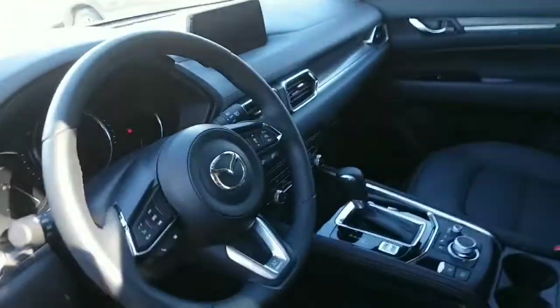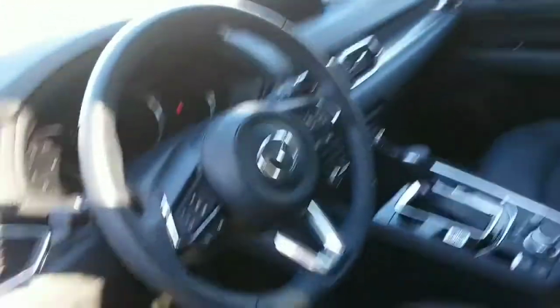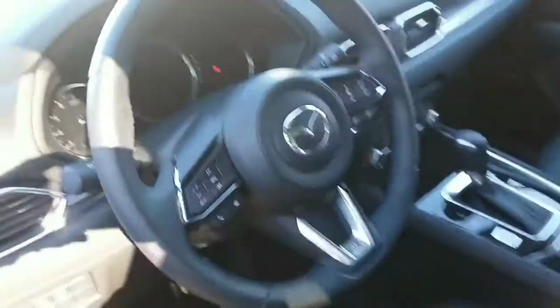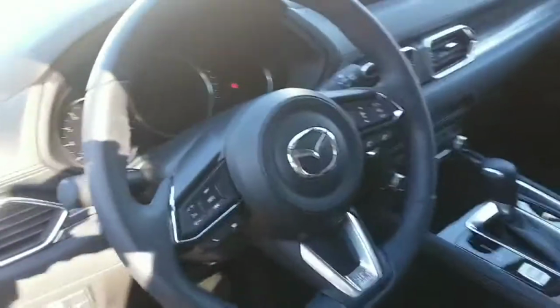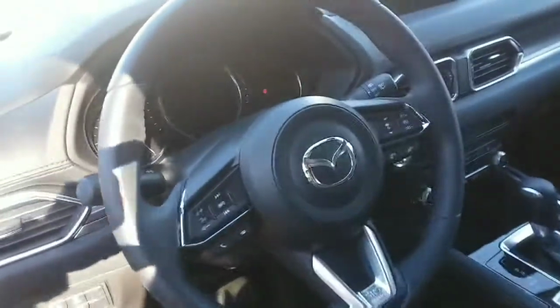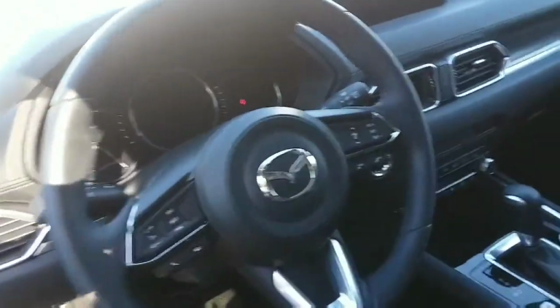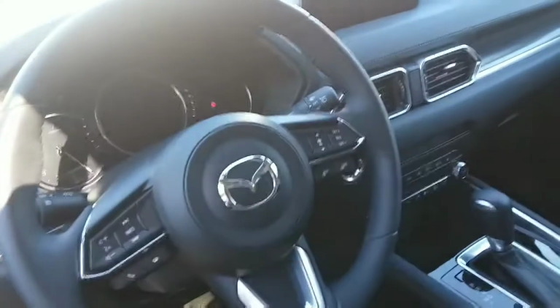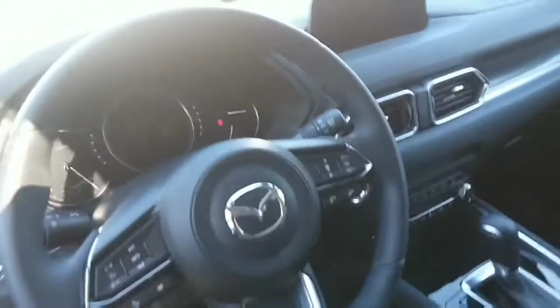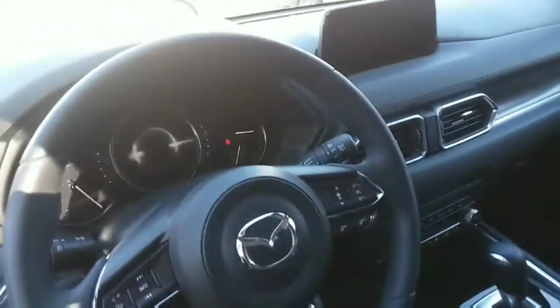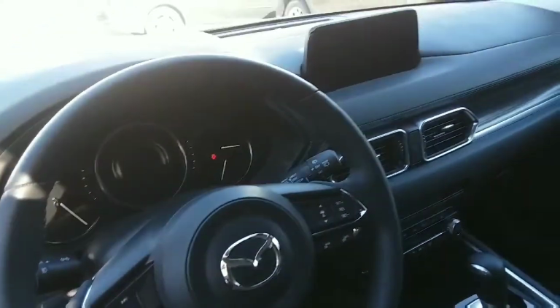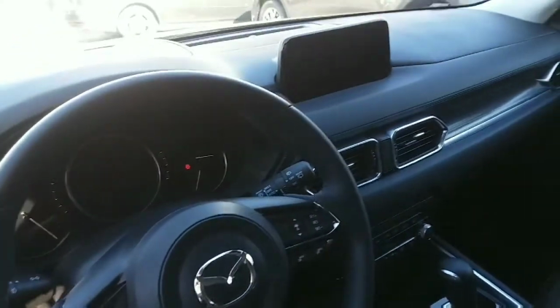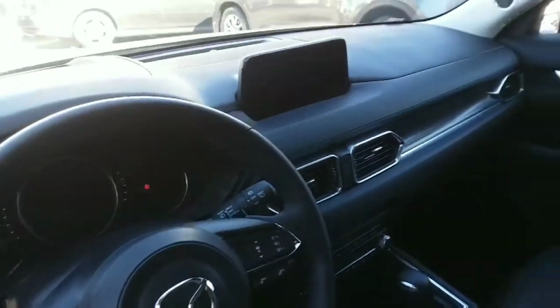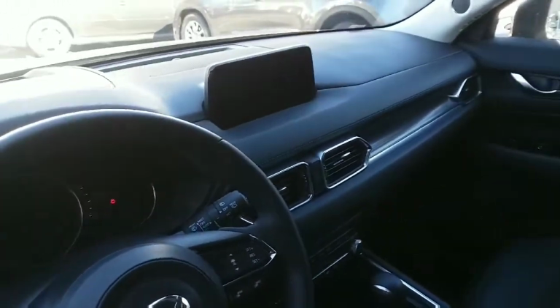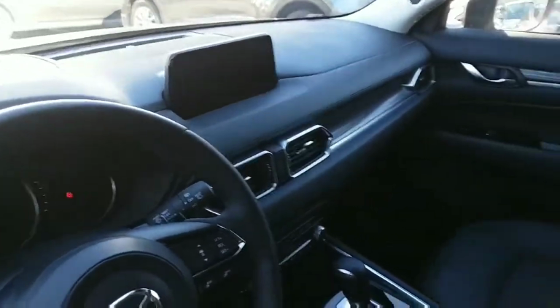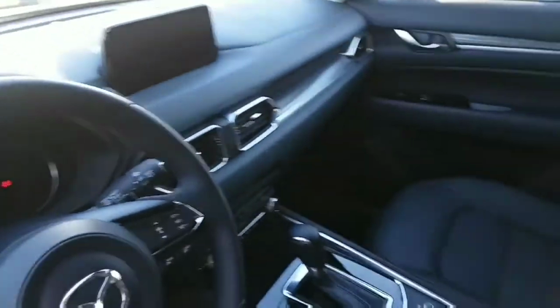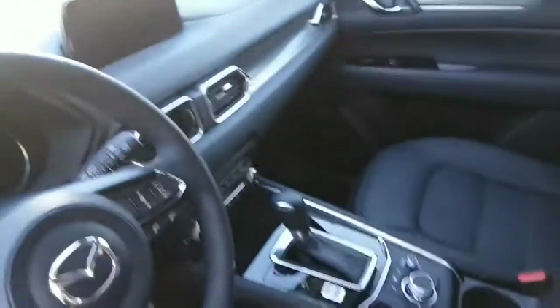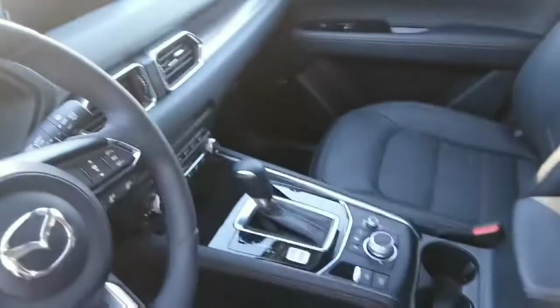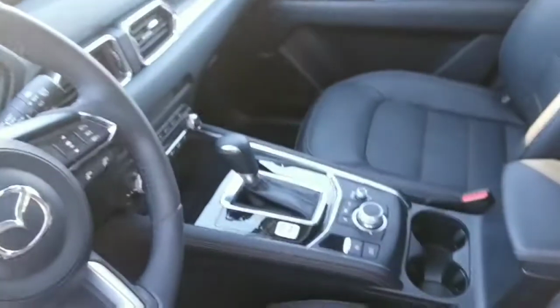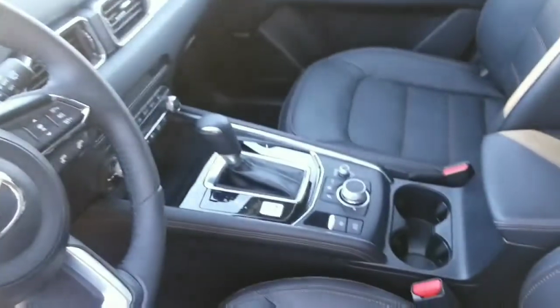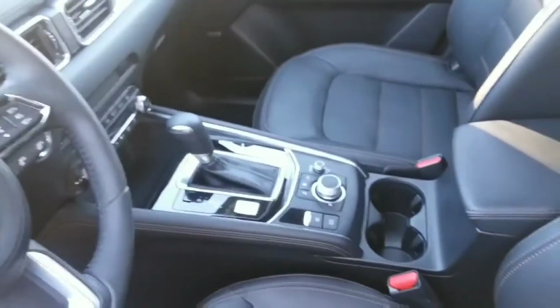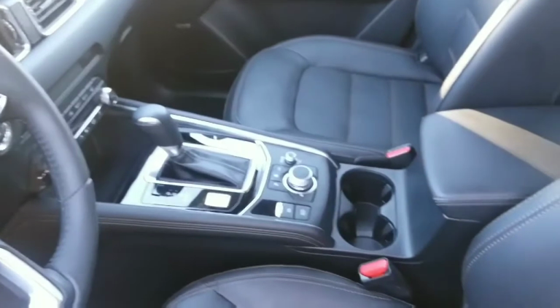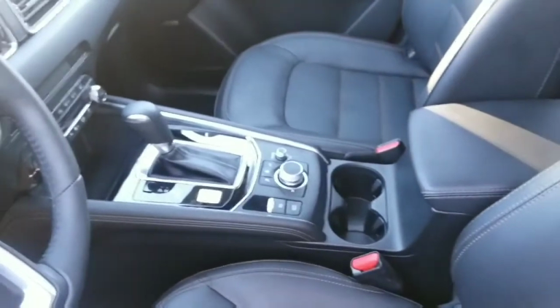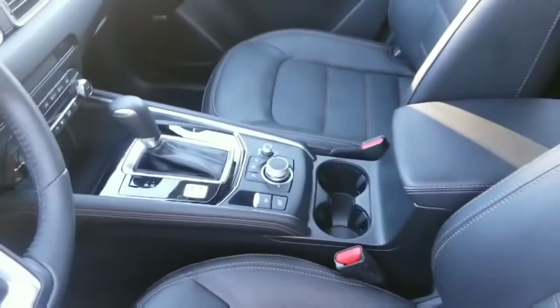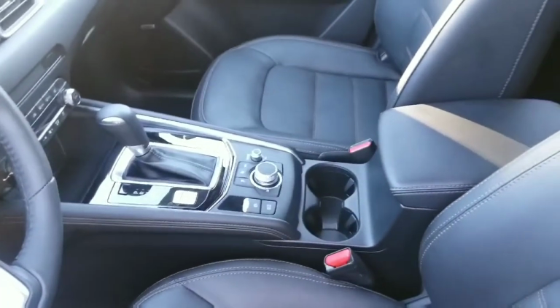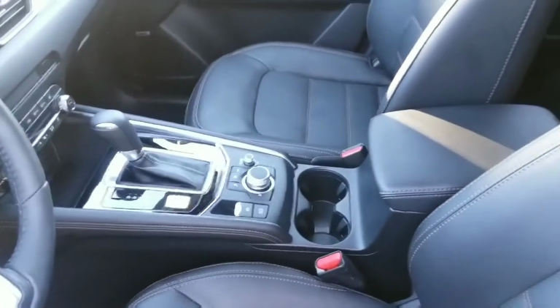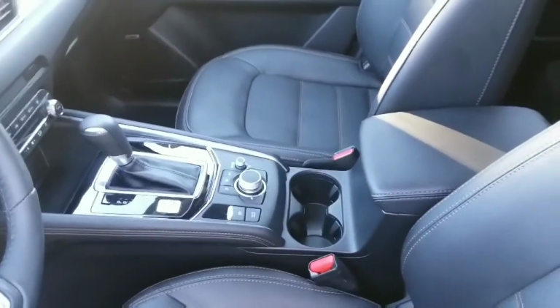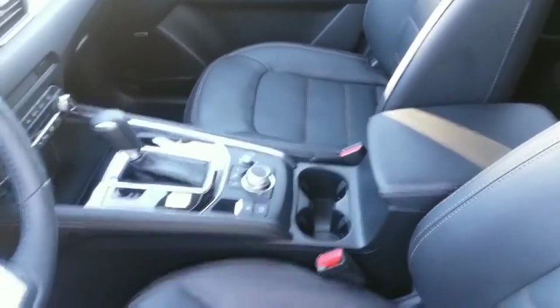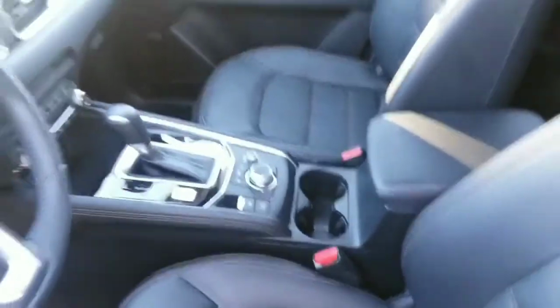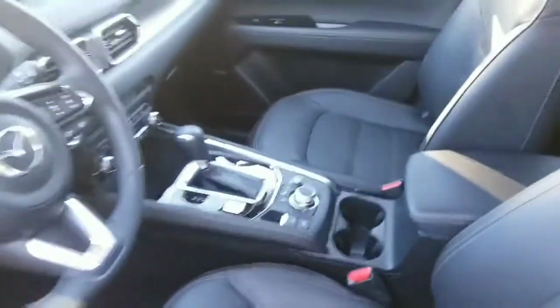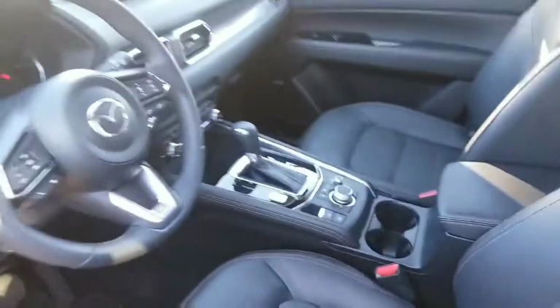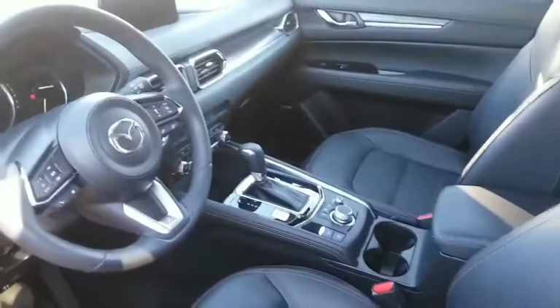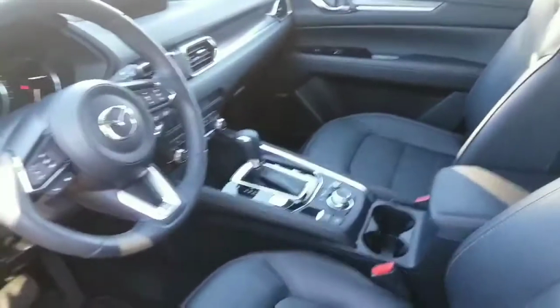All your technology at your fingertips here — the infotainment center and the navigator on the console. Plenty of room here in the back.